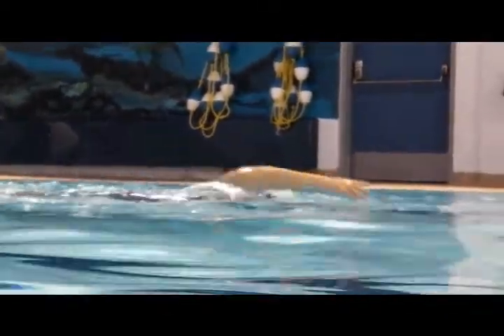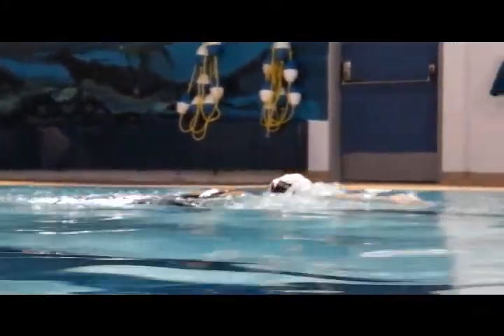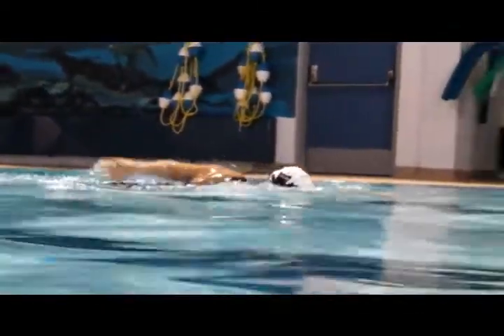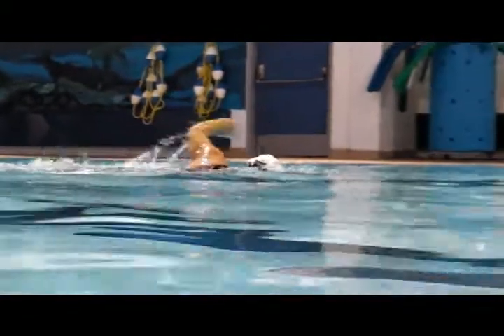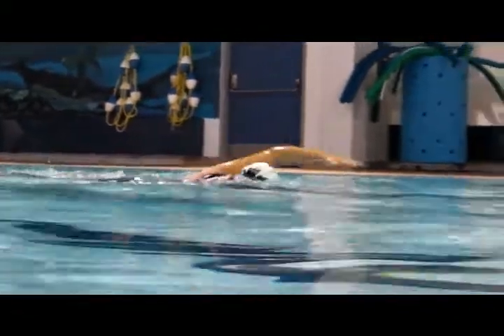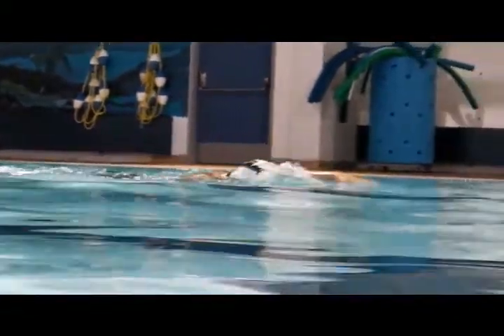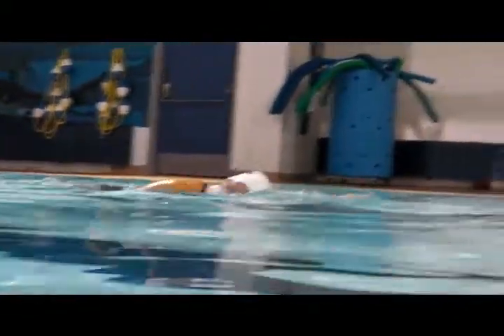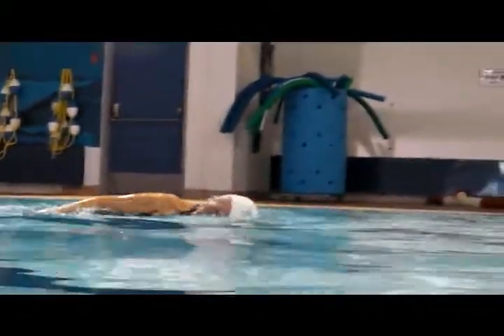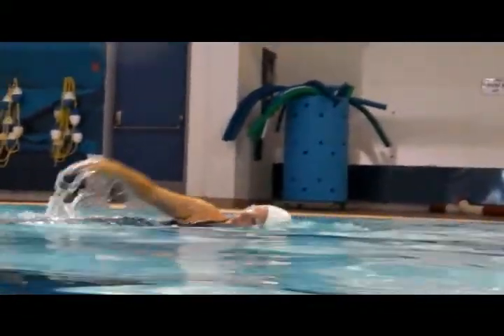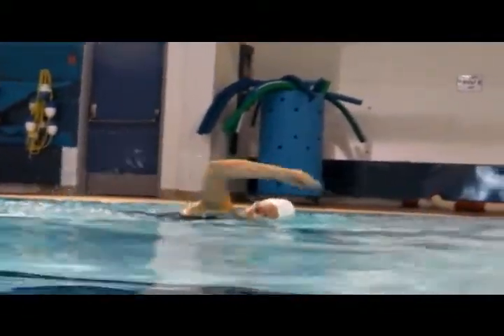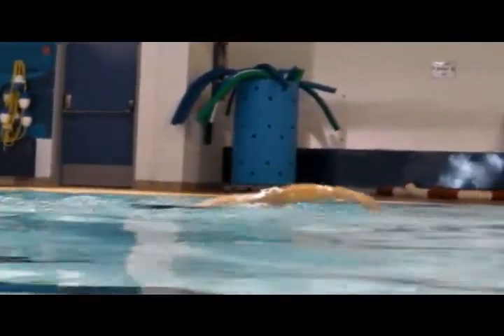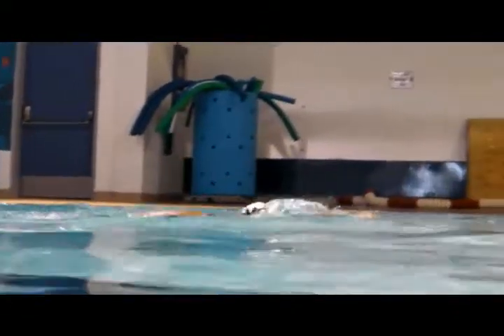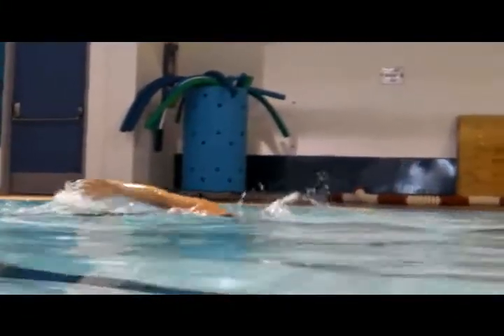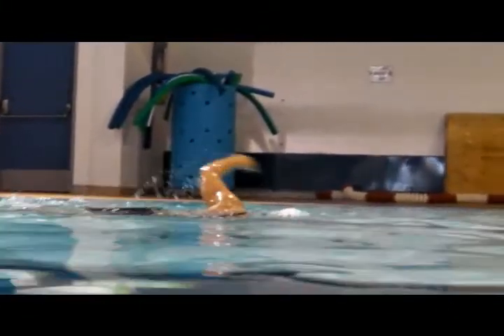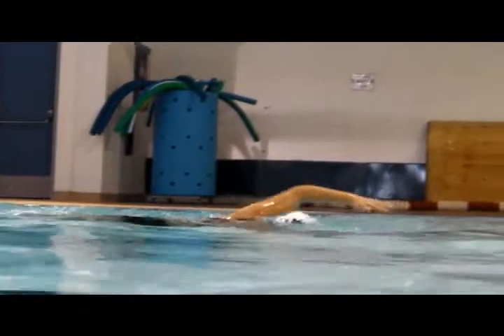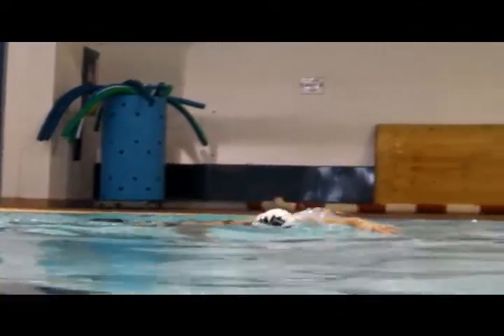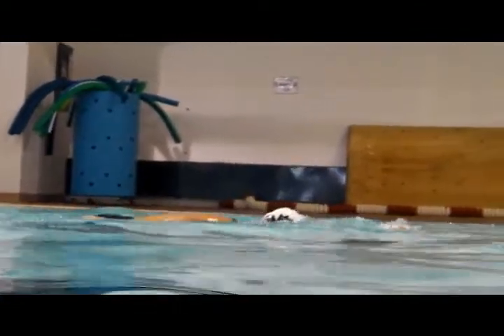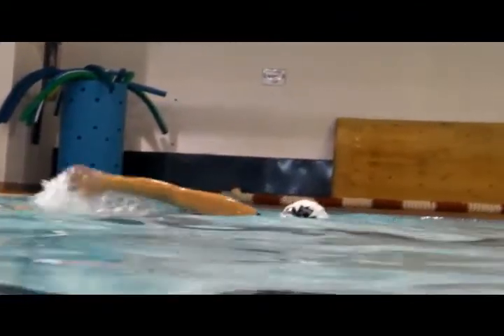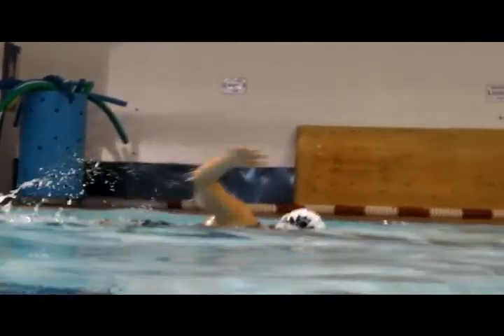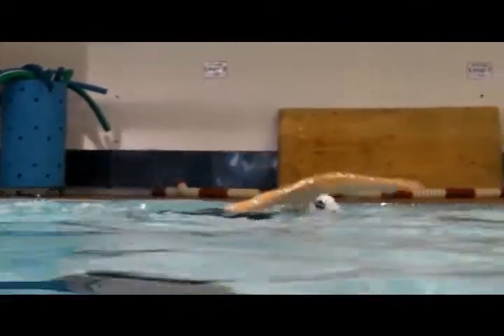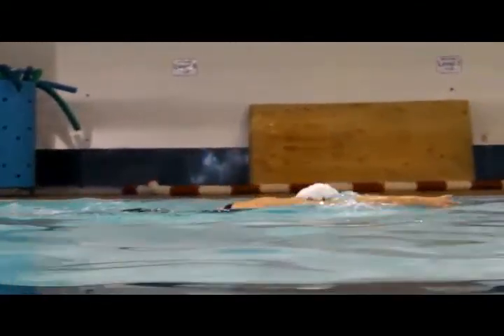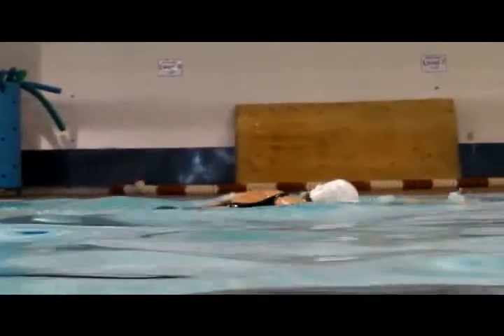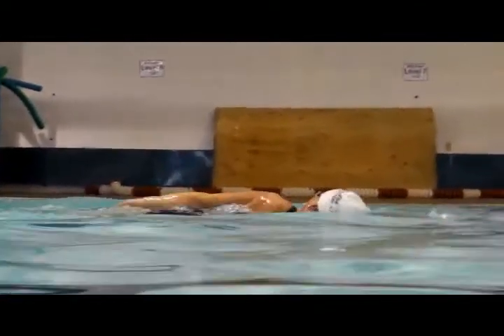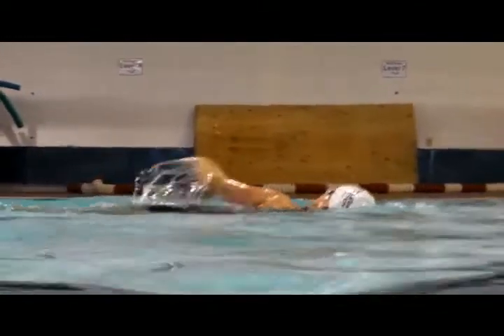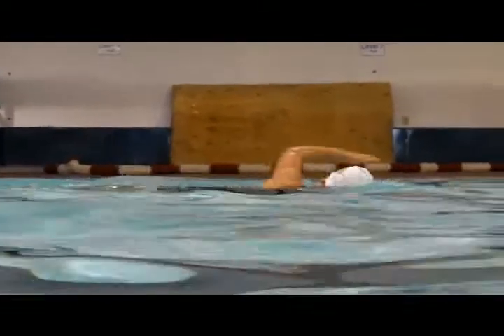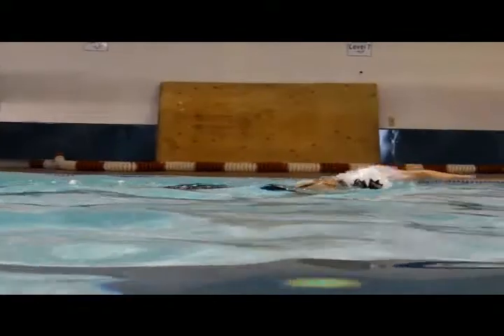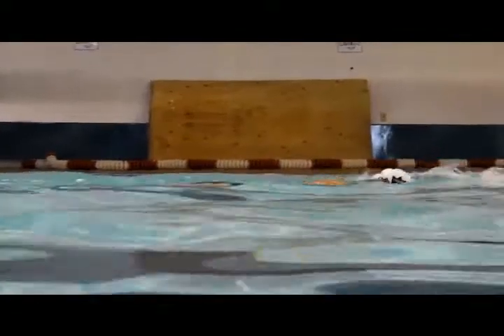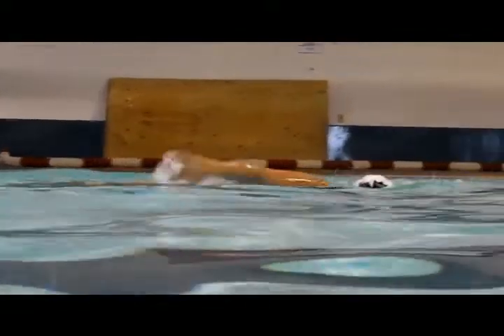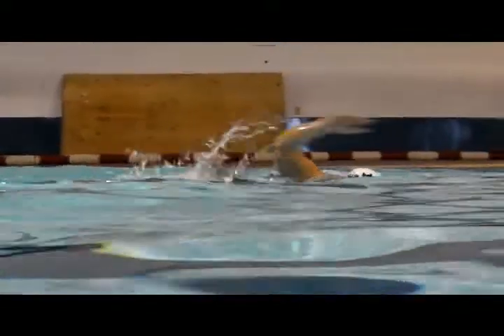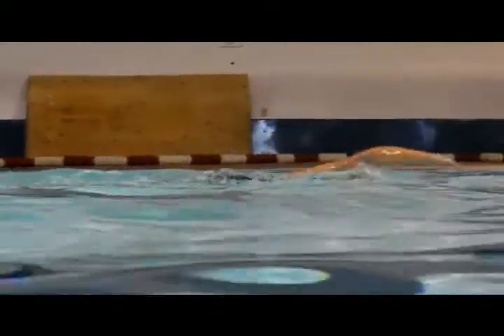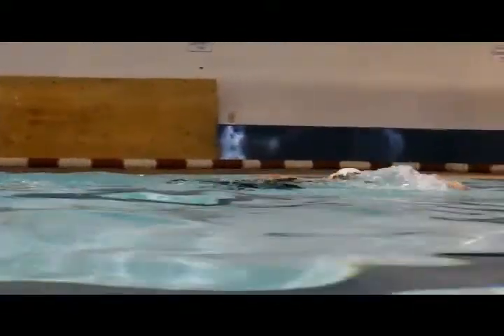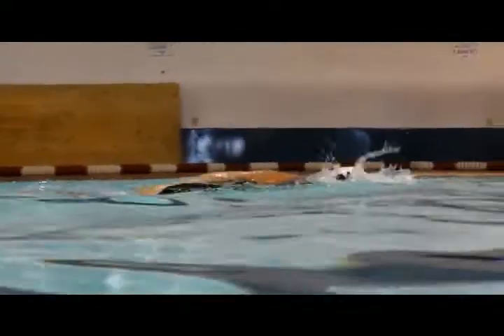Above the water, we can see the head is high and those hands are coming out over the water, creating a splash going forward. All of this is creating a lot of resistance going forward, which causes the legs to drop down.